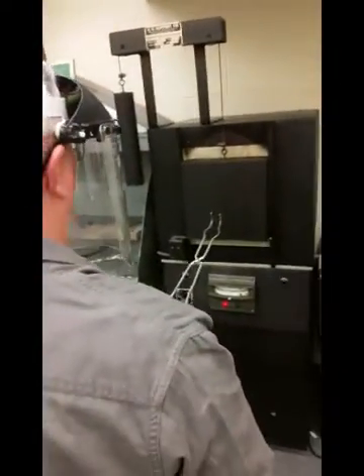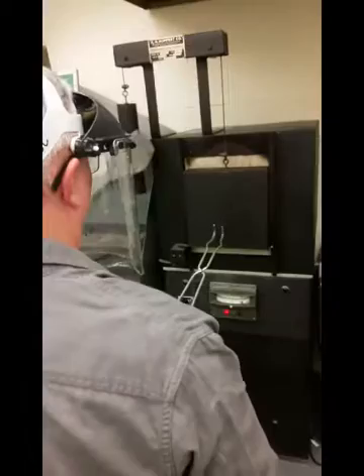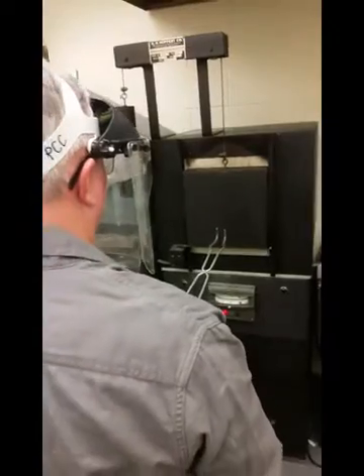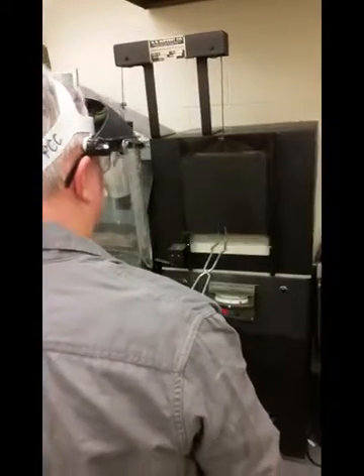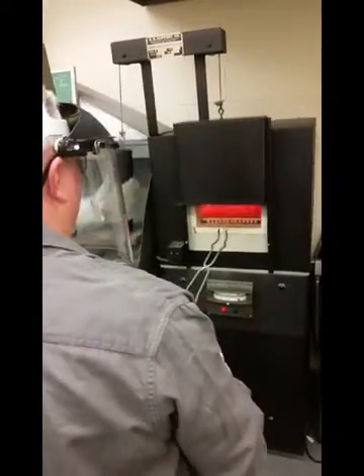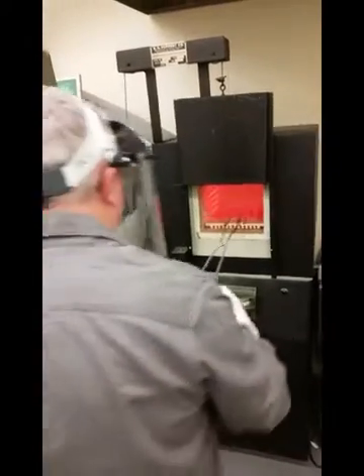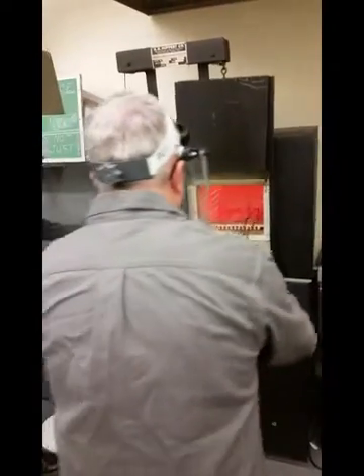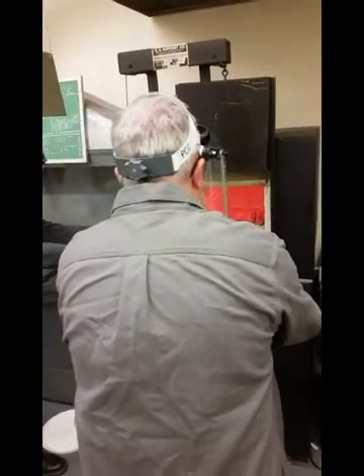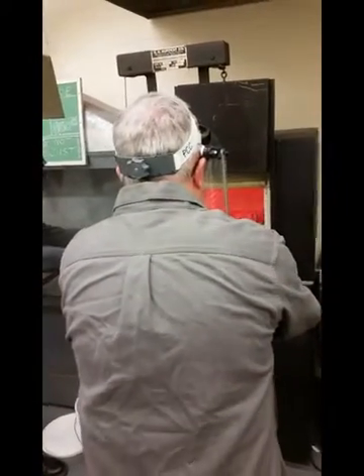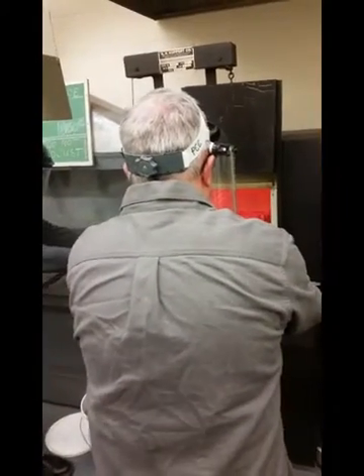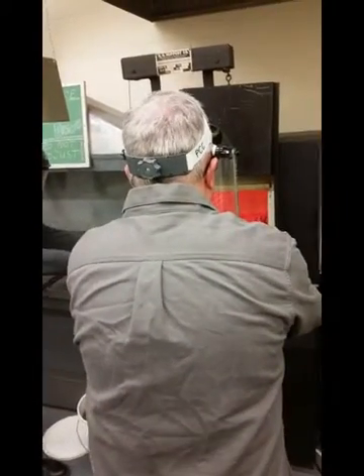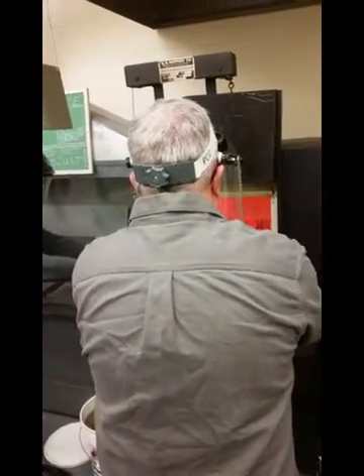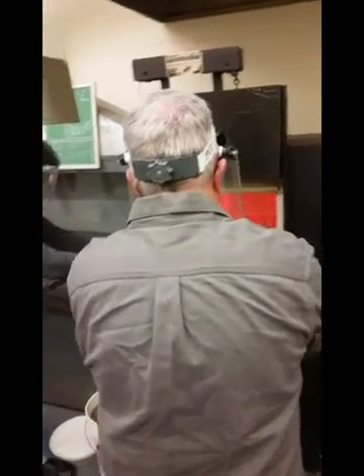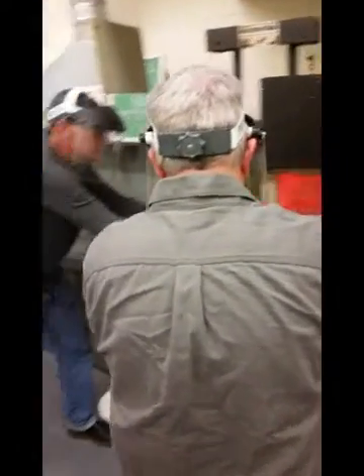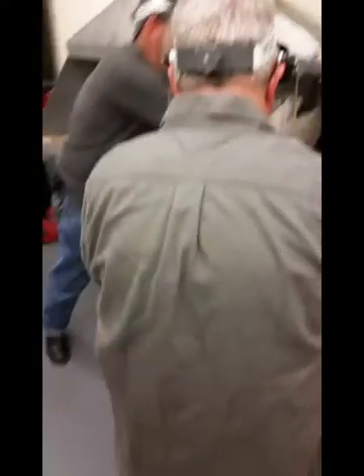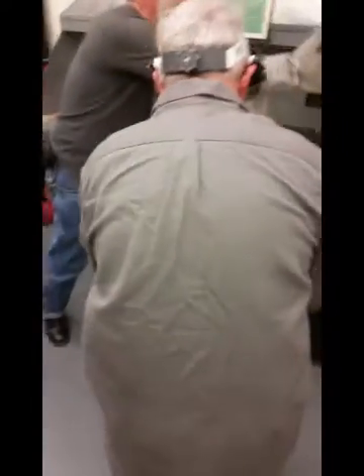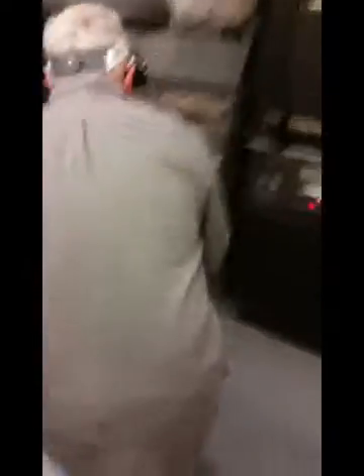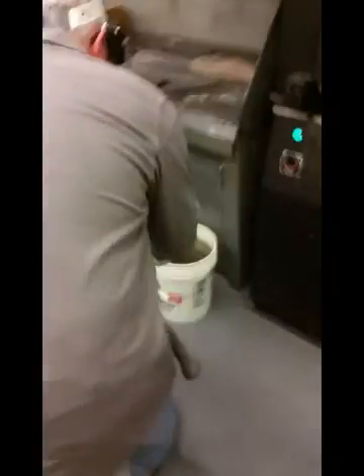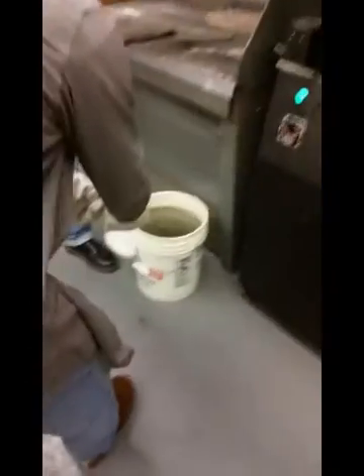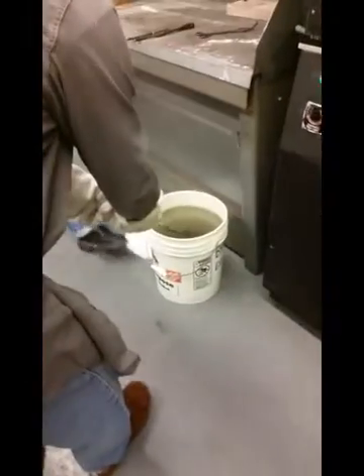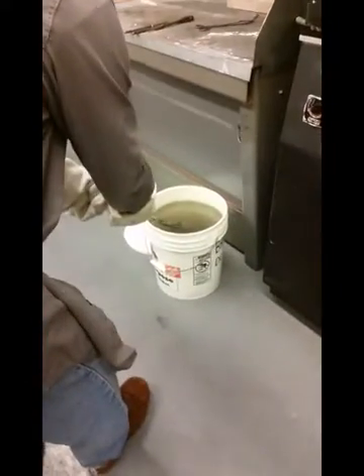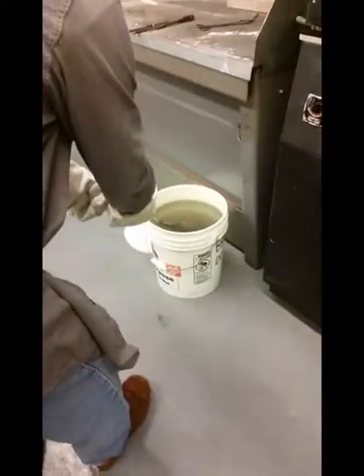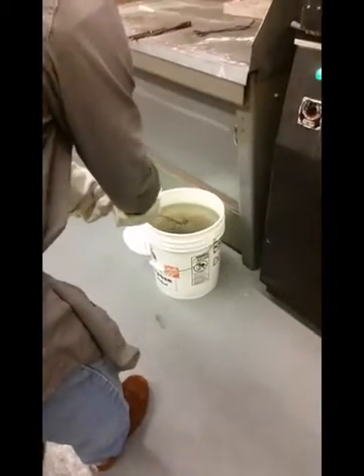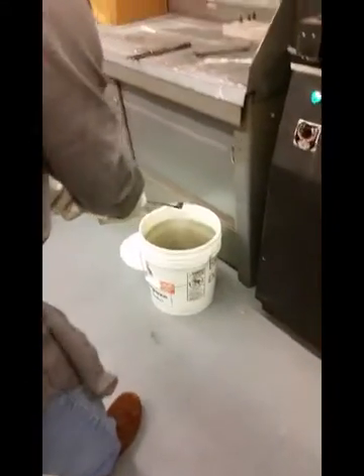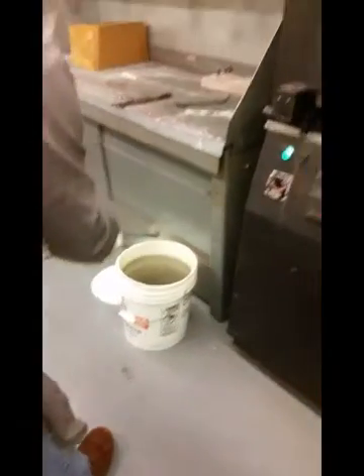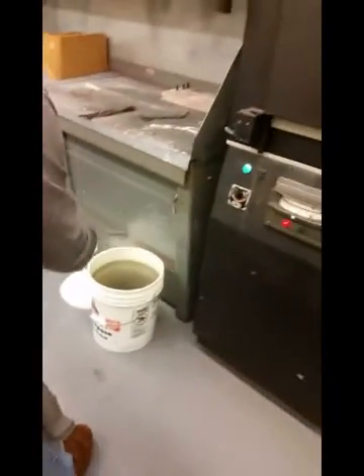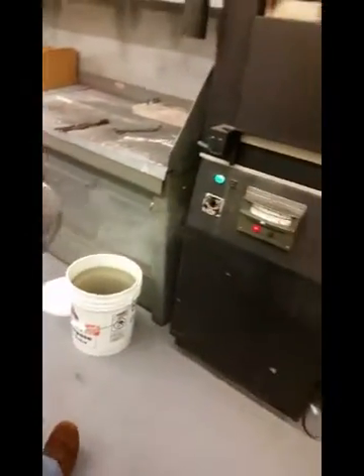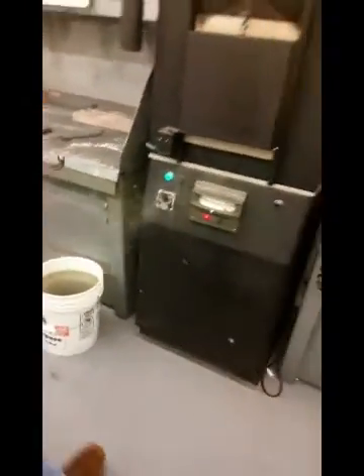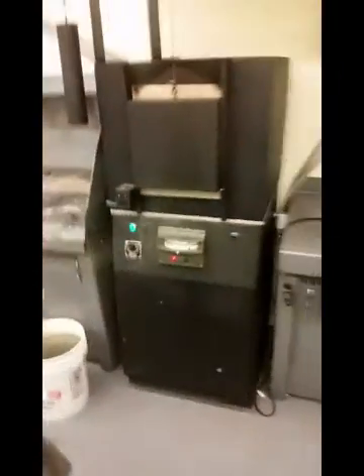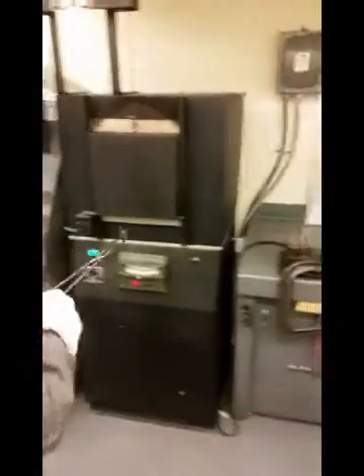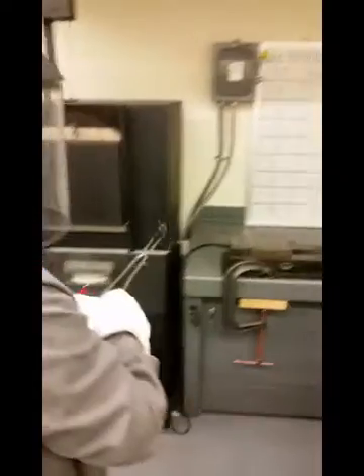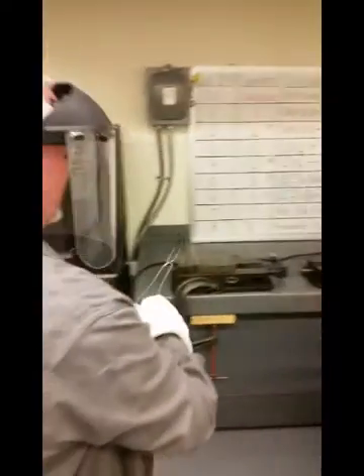Door opening. Hot metal. 2,001. All right, hot metal coming over.